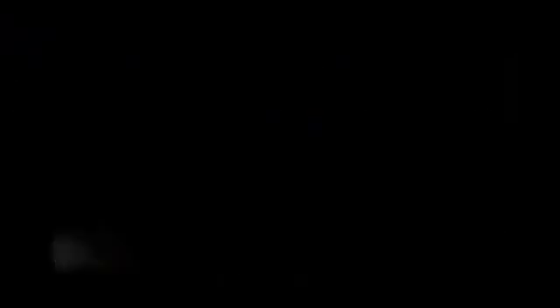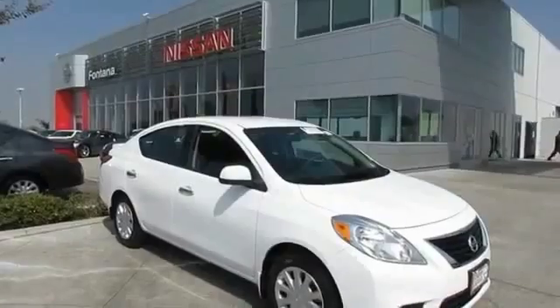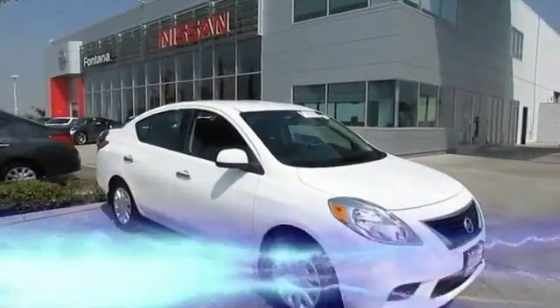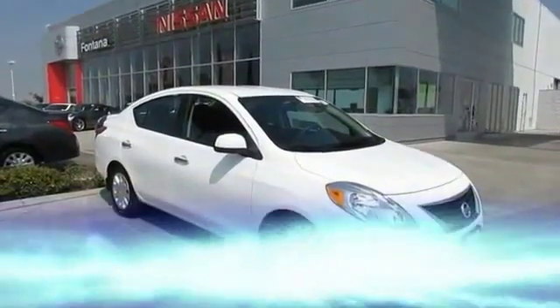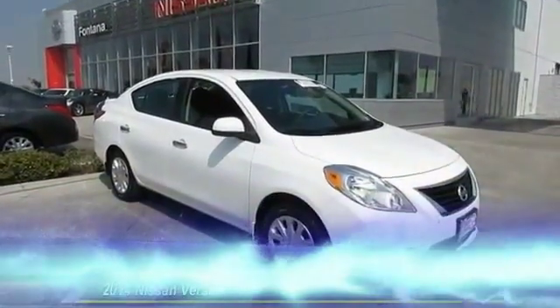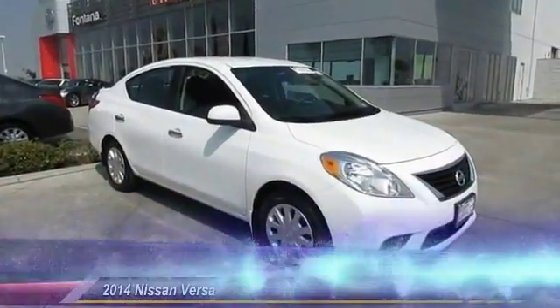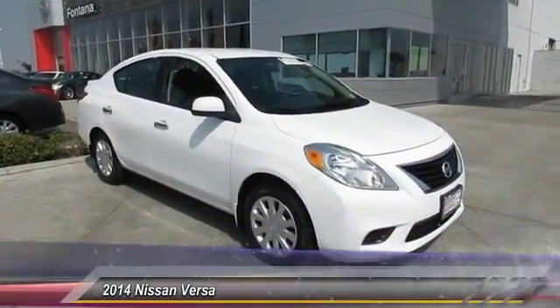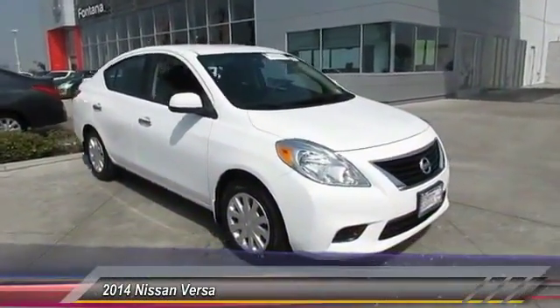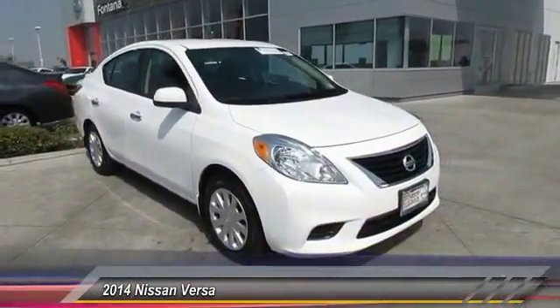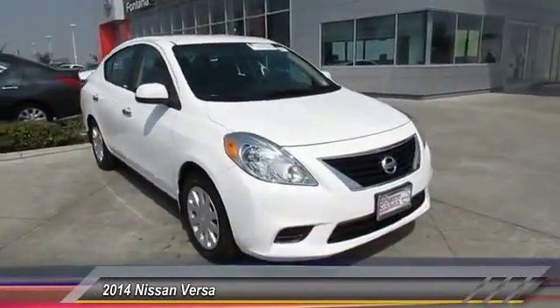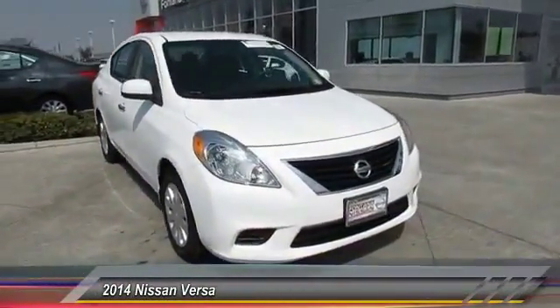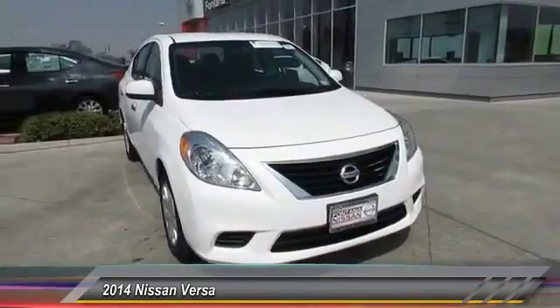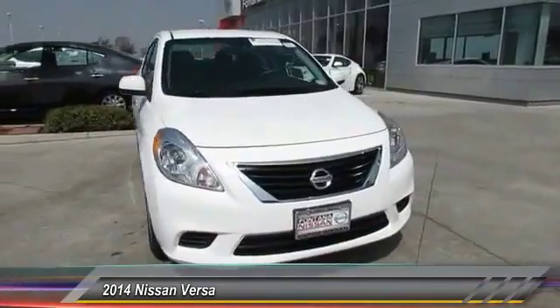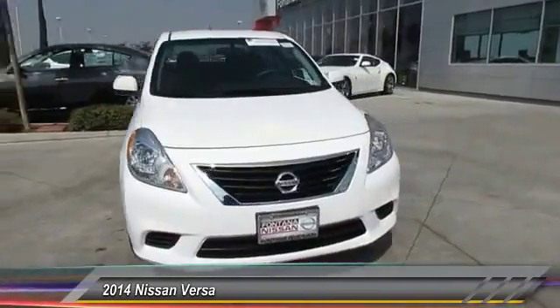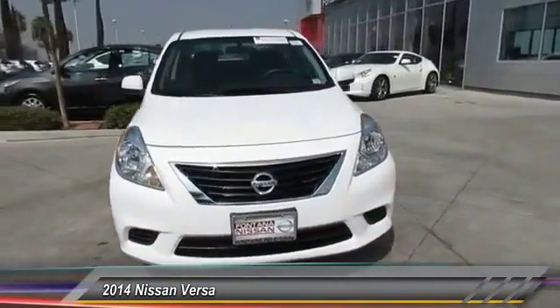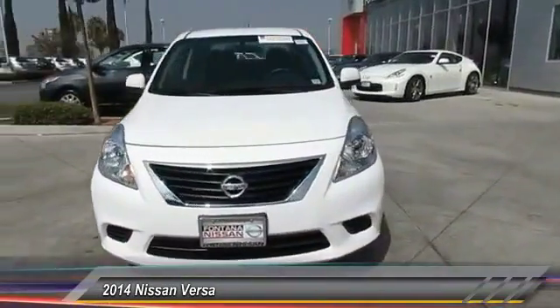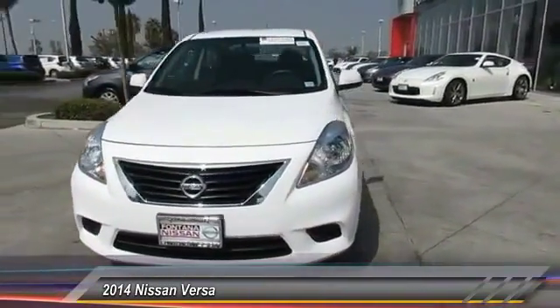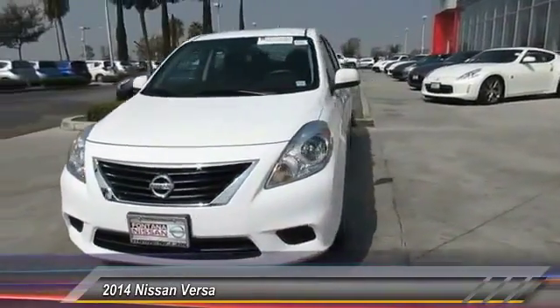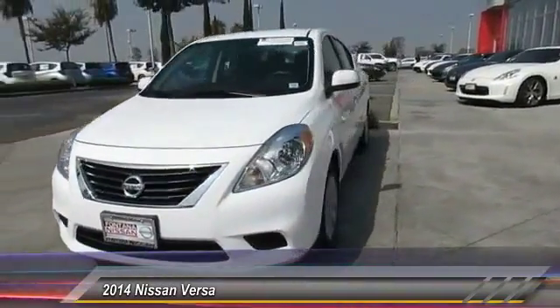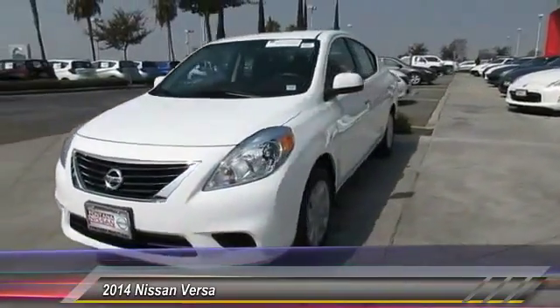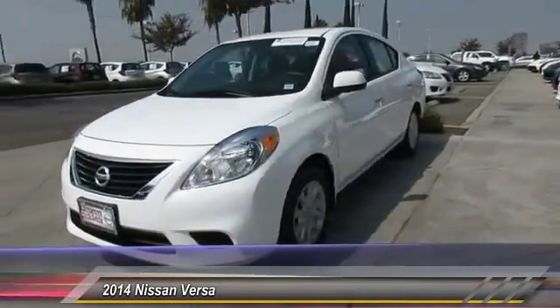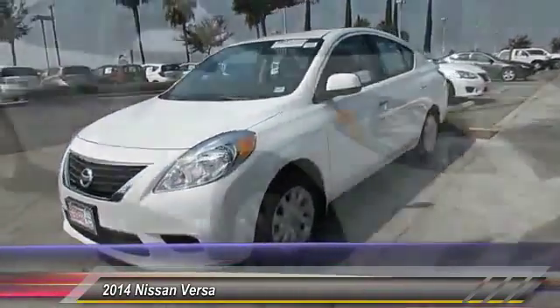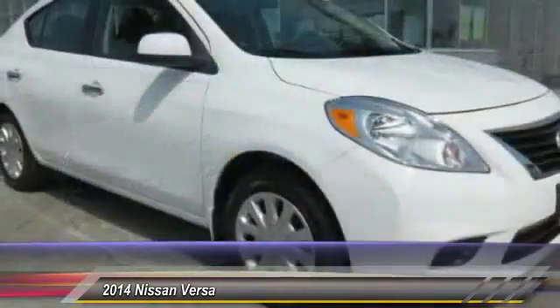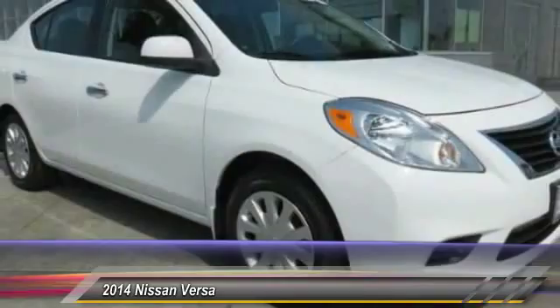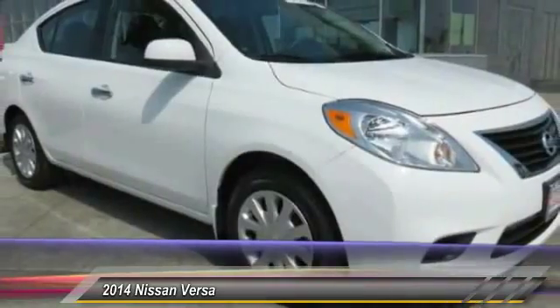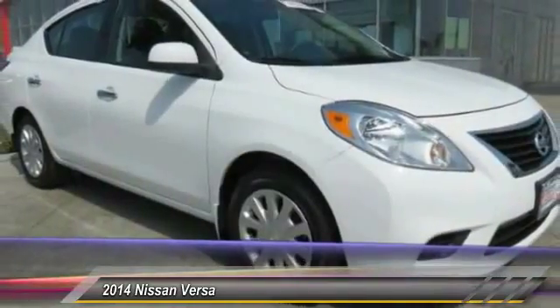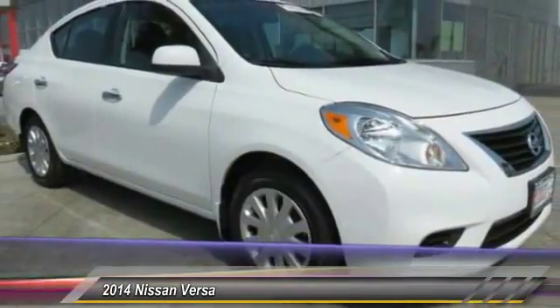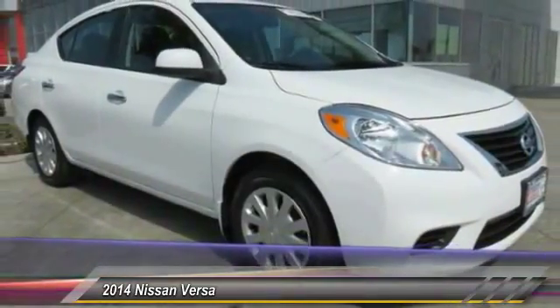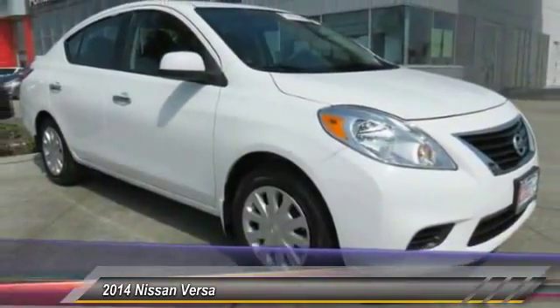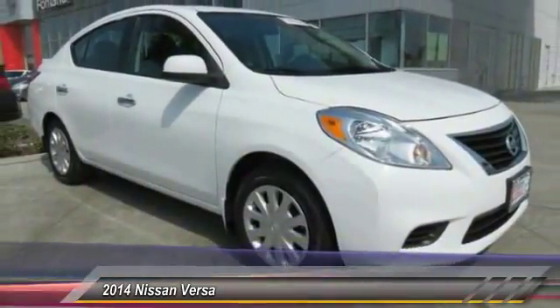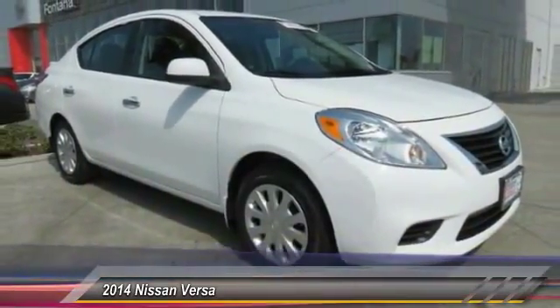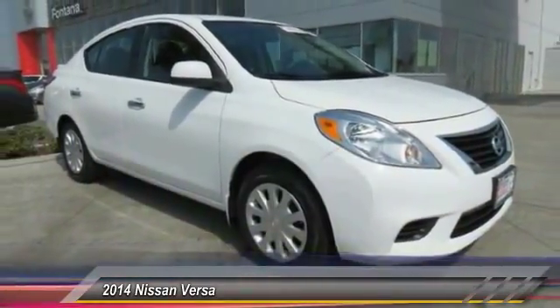The 2014 Versa, with its roomy and inviting interior, impressive technology and exceptional gas mileage — the Nissan Versa is smart to own and fun to drive, and is priced below $15,000.